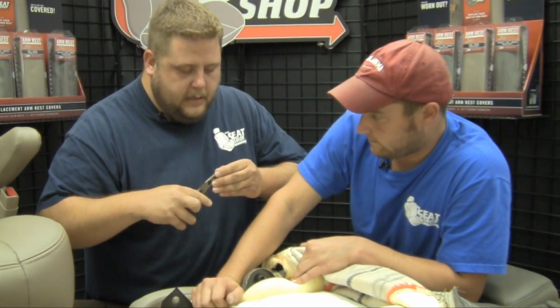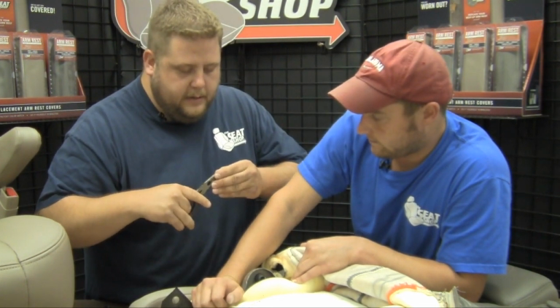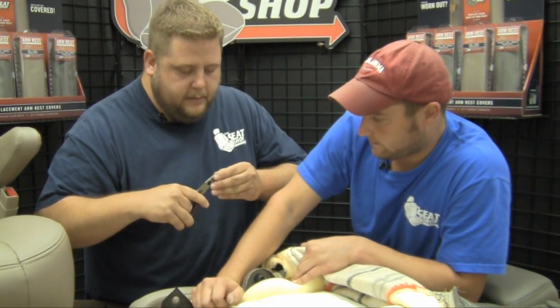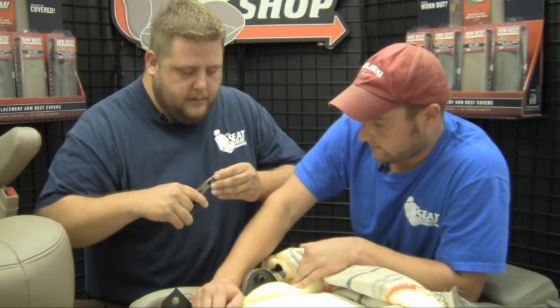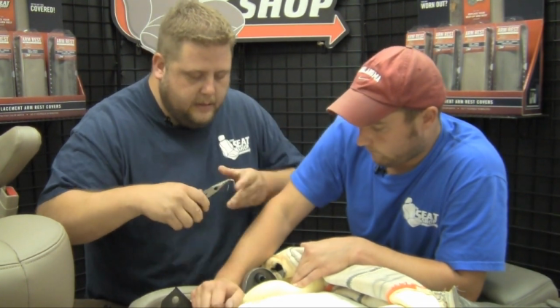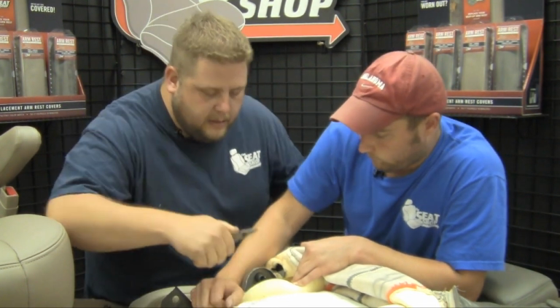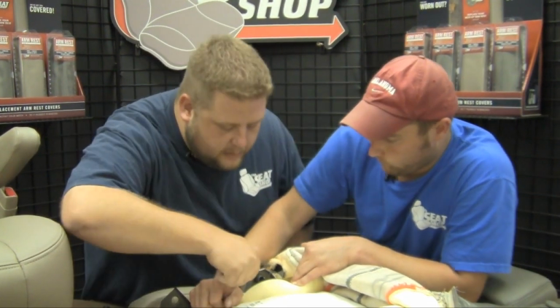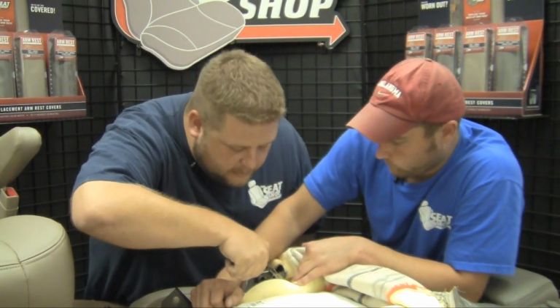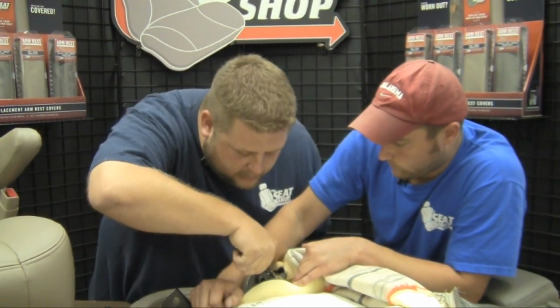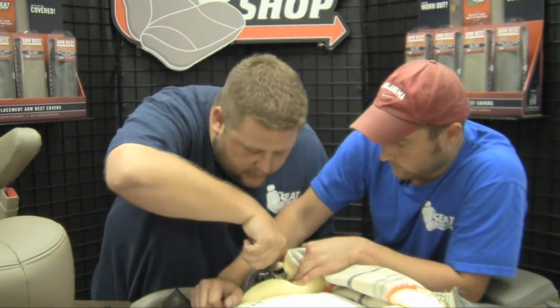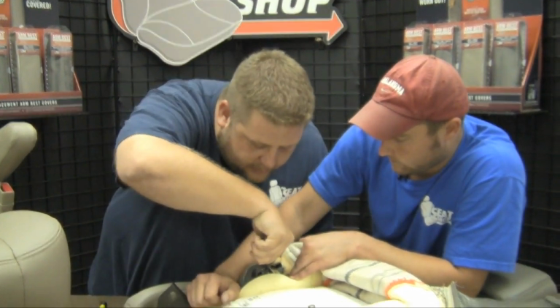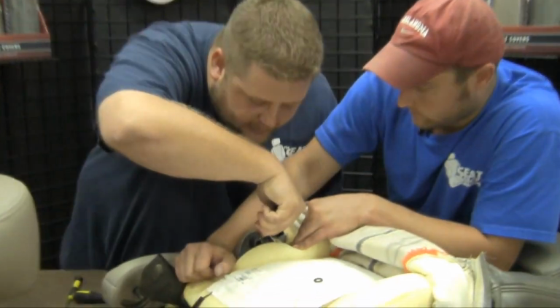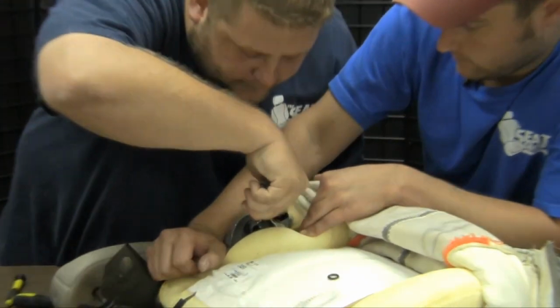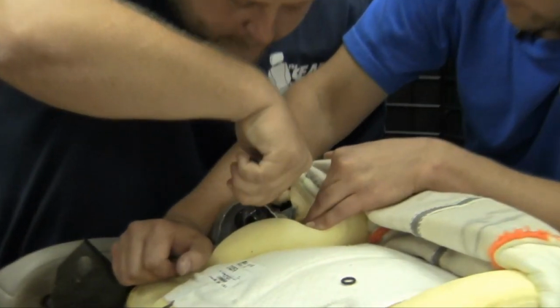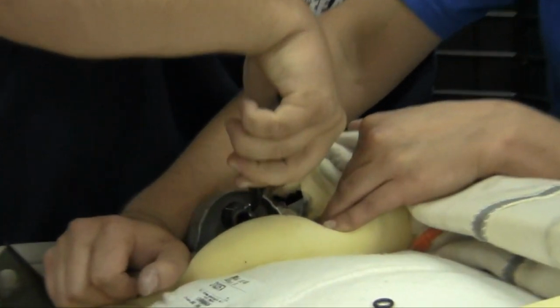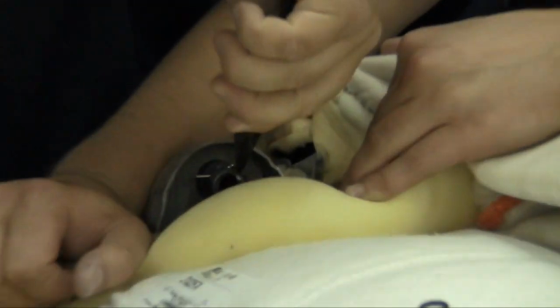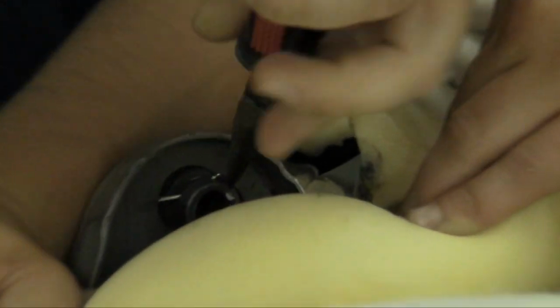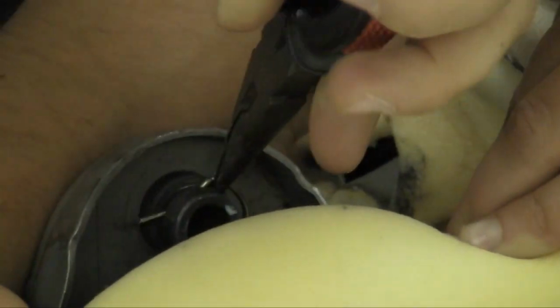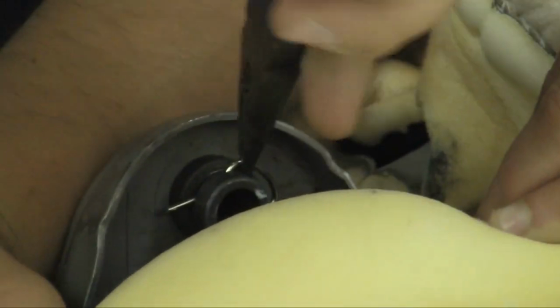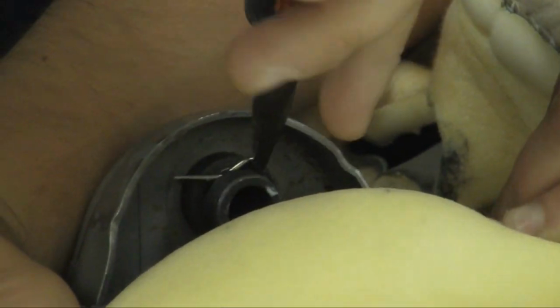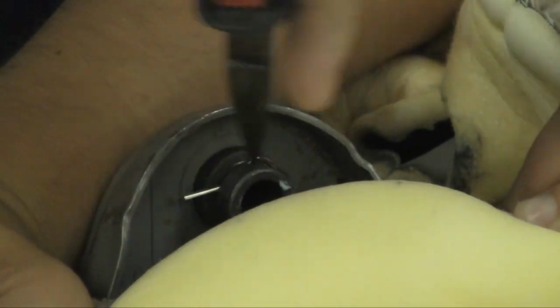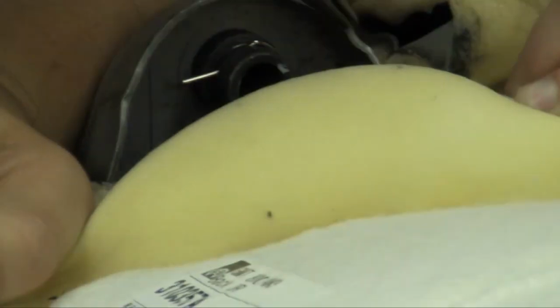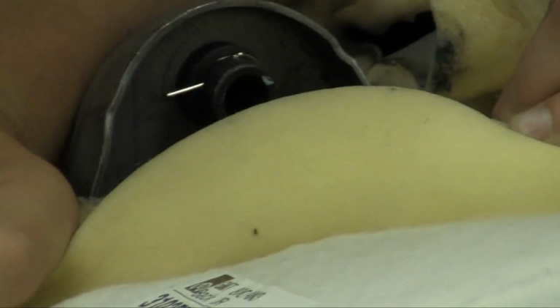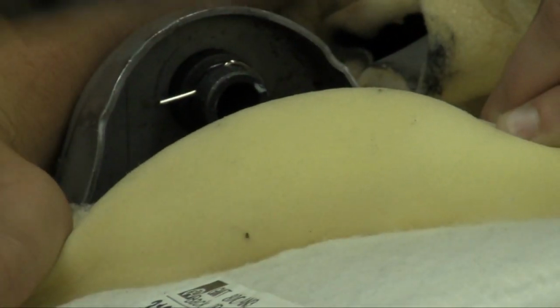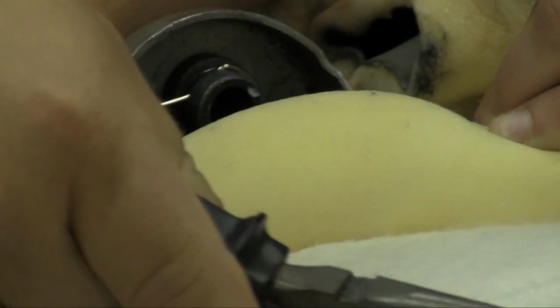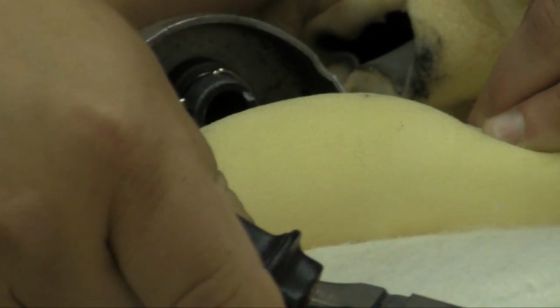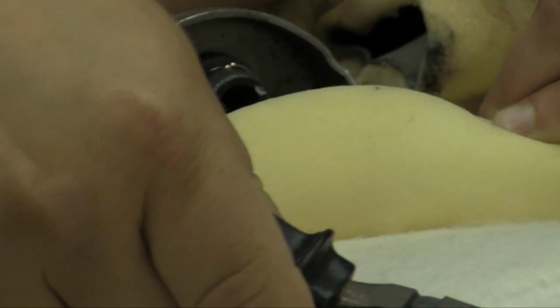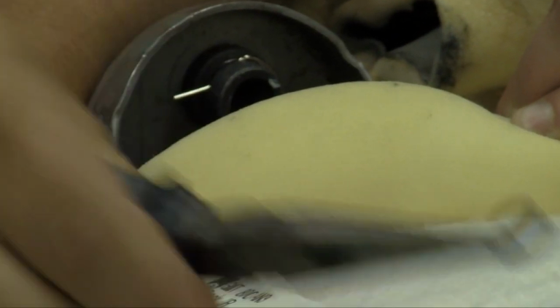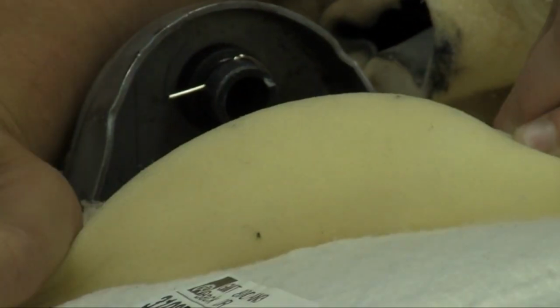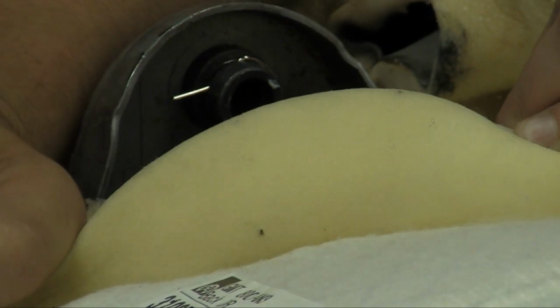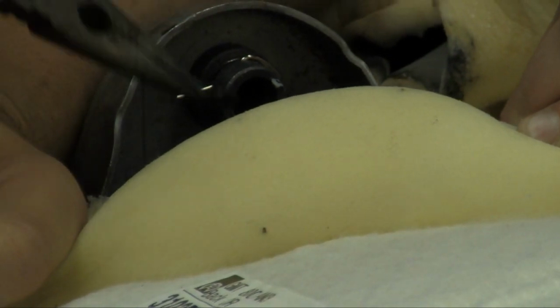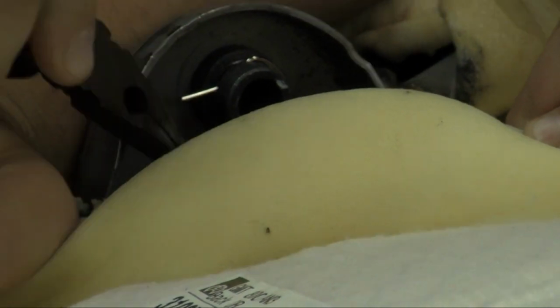Take your needle nose, go ahead and line it back up. Get it in there. Hook it on with the rubber band.